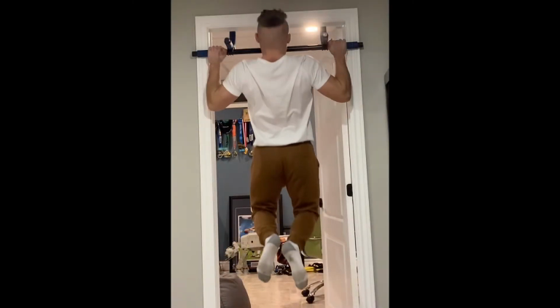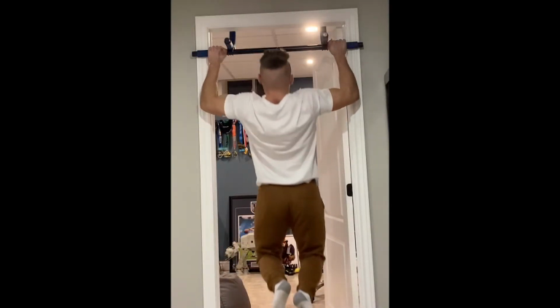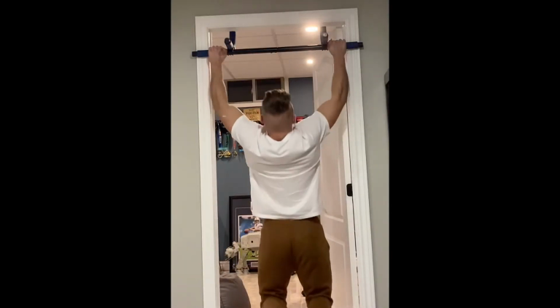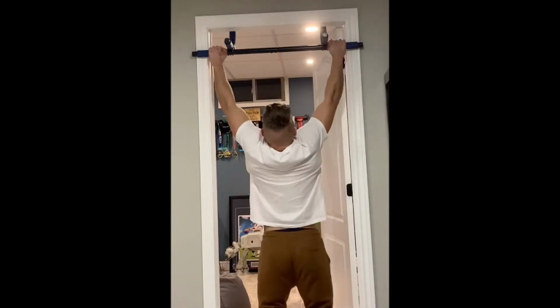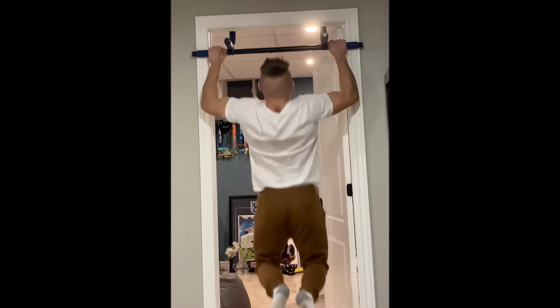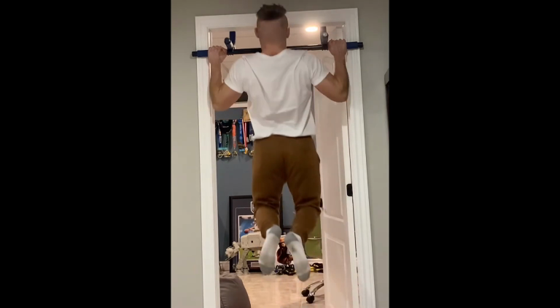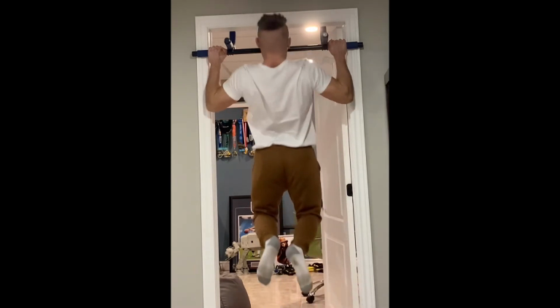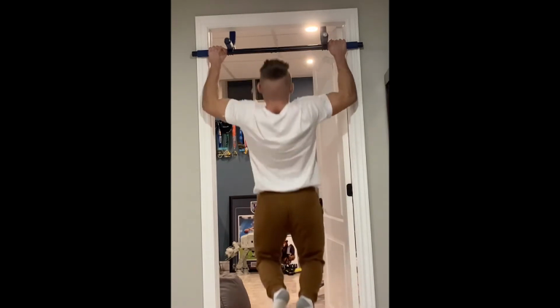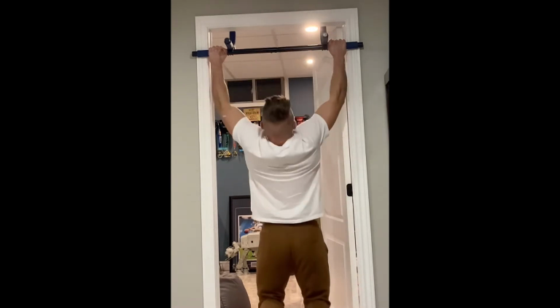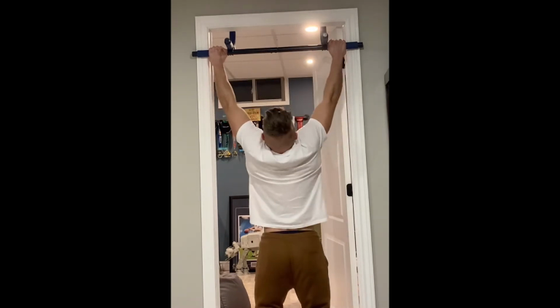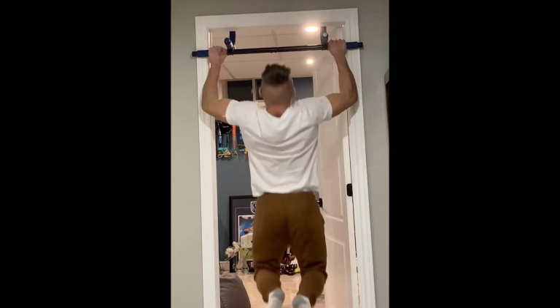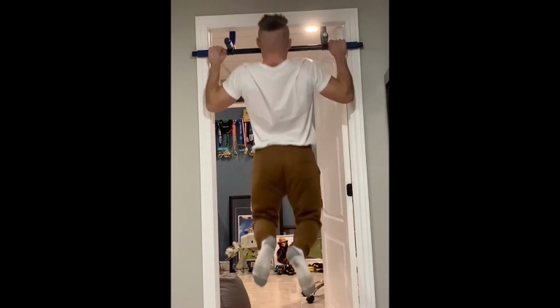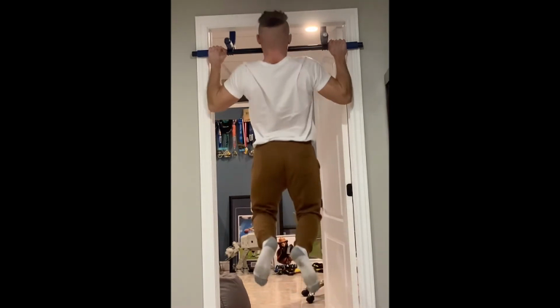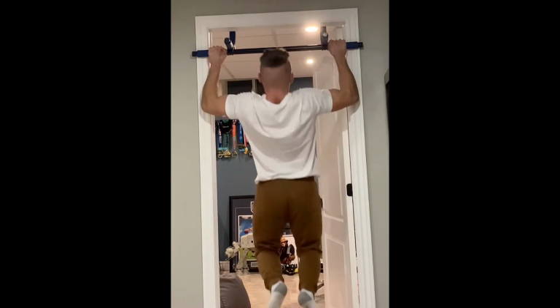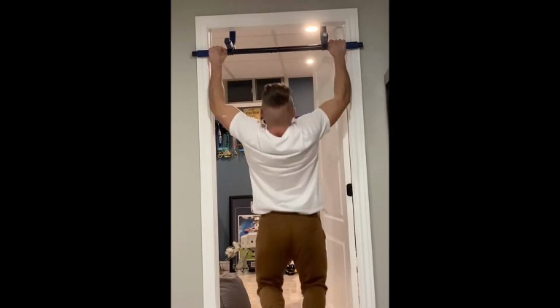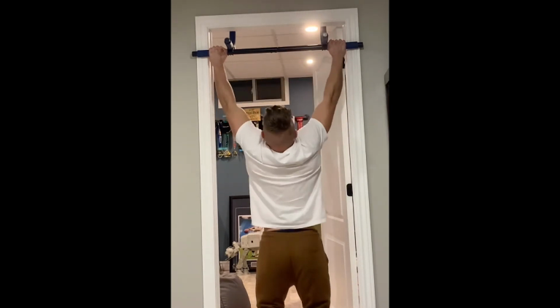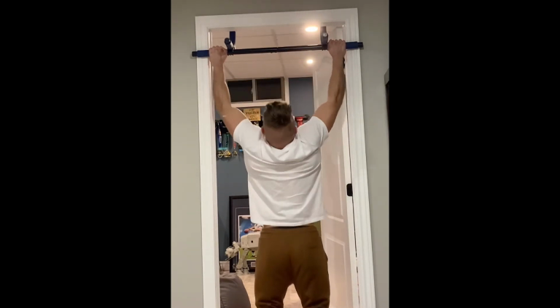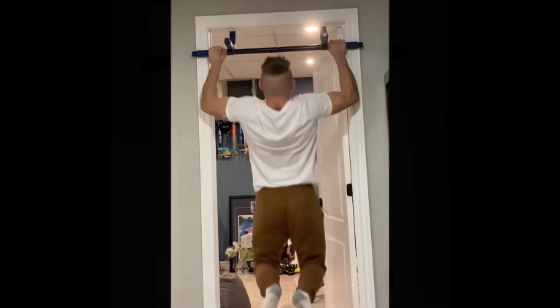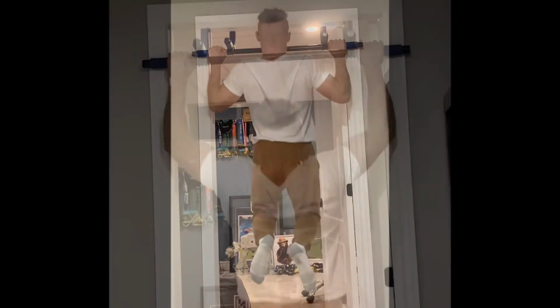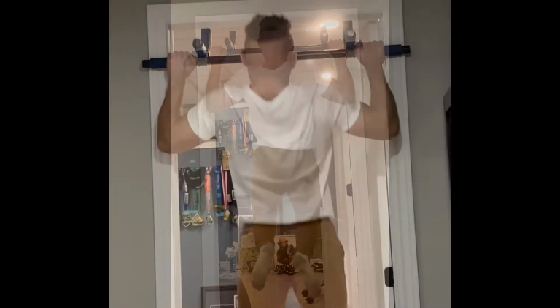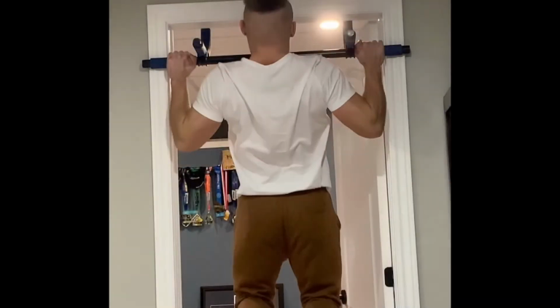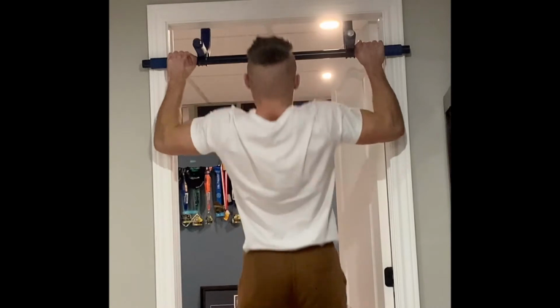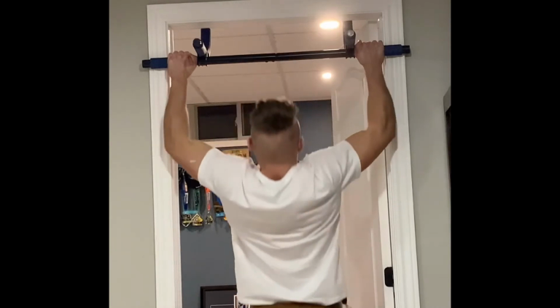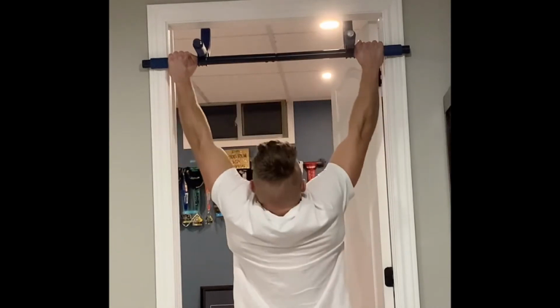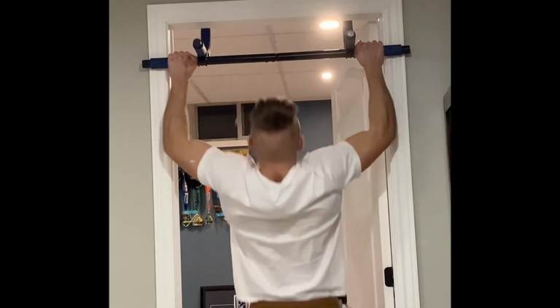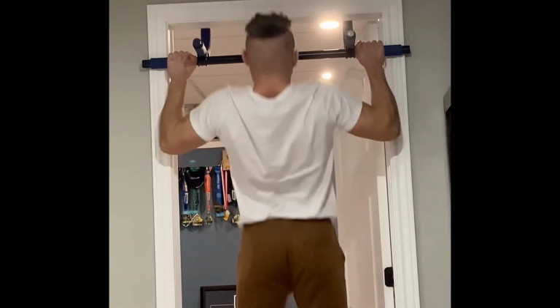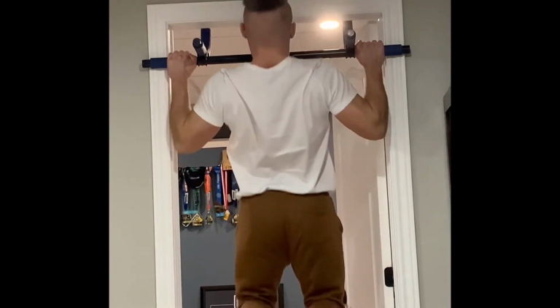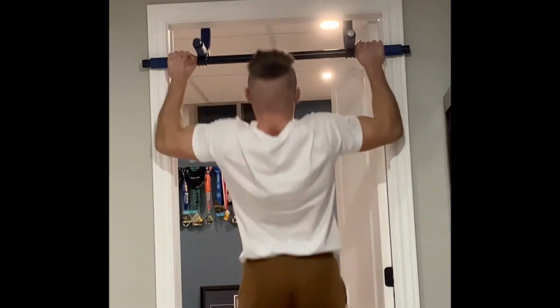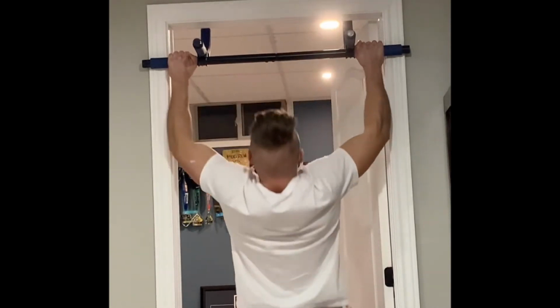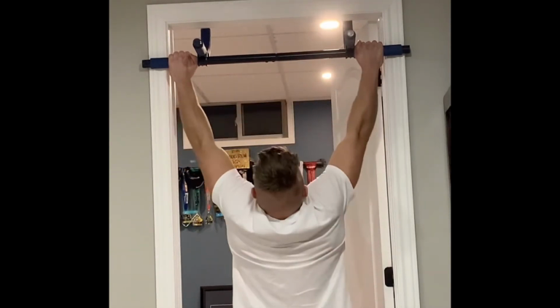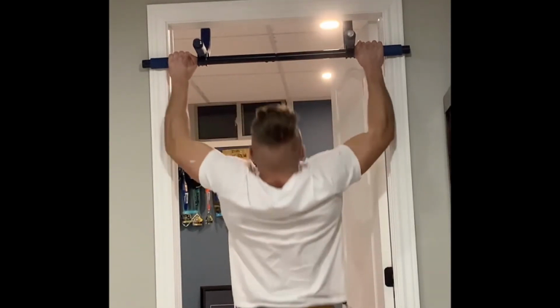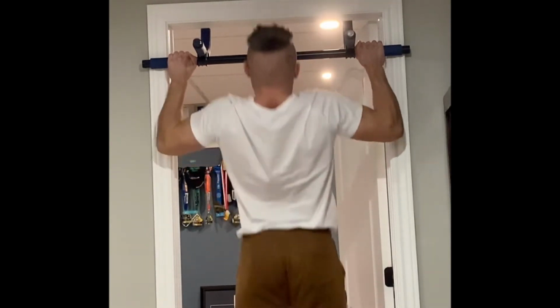The next exercise is the pull-up. This exercise is a little bit more difficult because you're not in such an advantageous position, and you still want to be pulling with the elbows and touching your back.